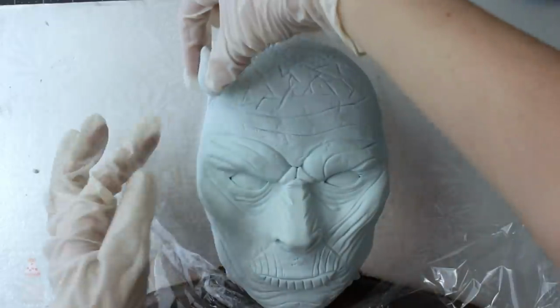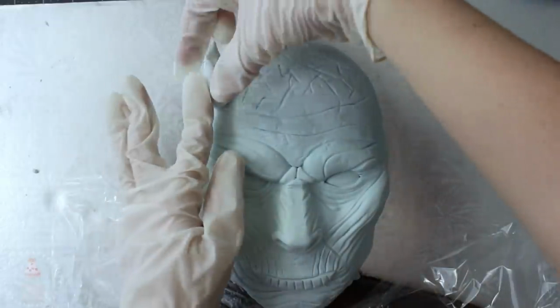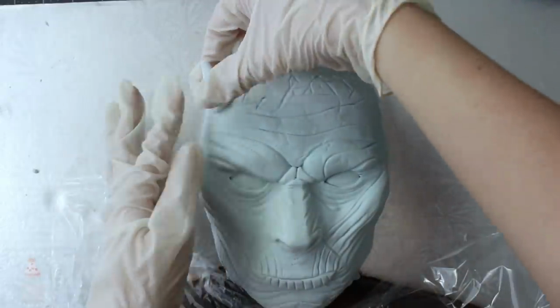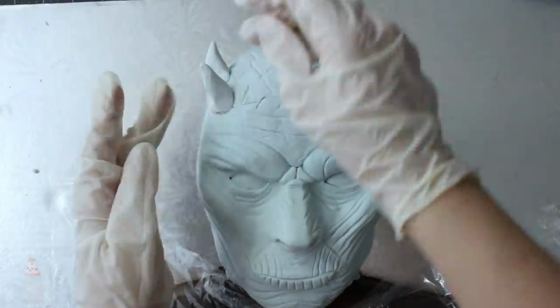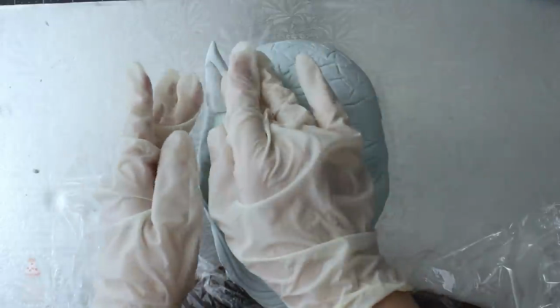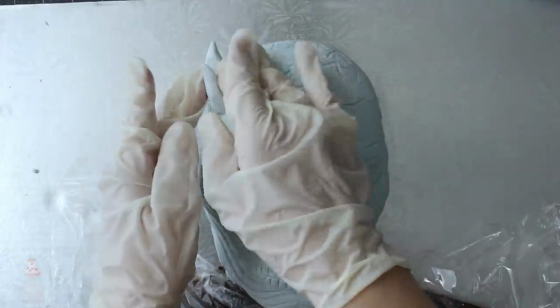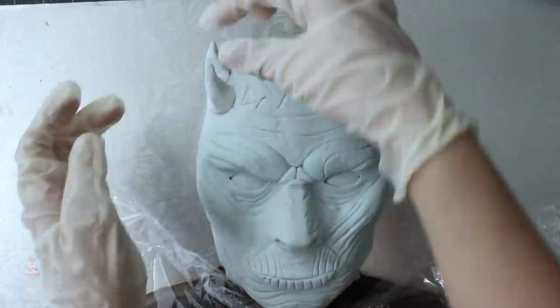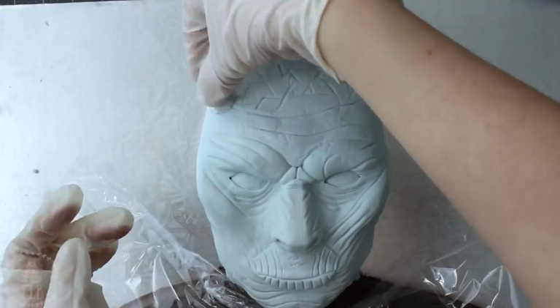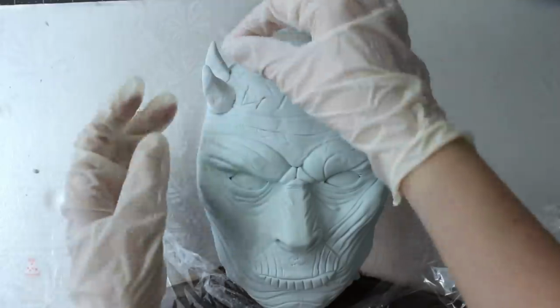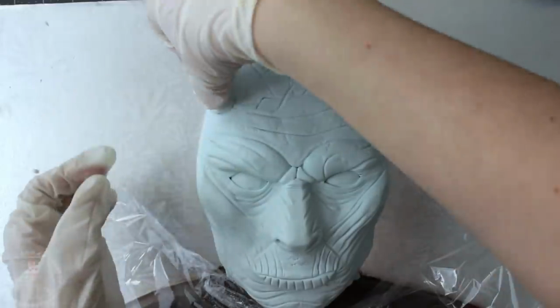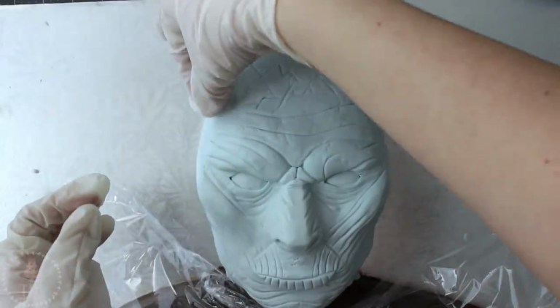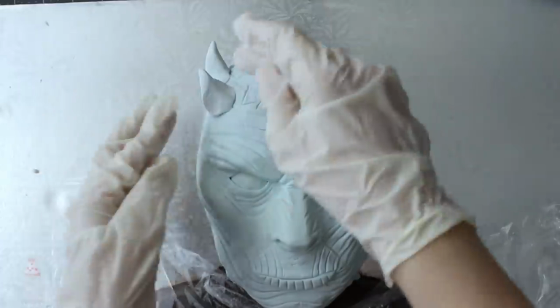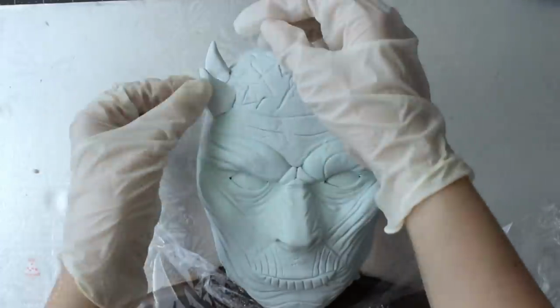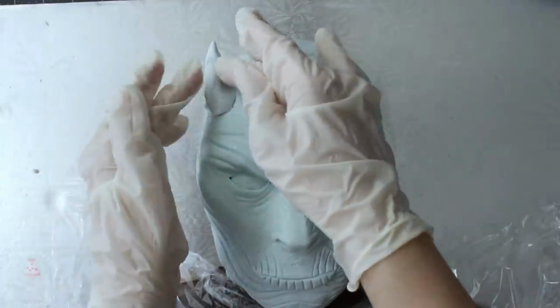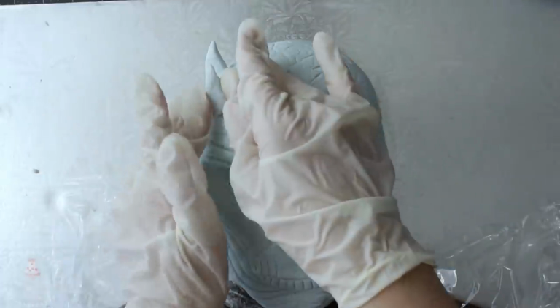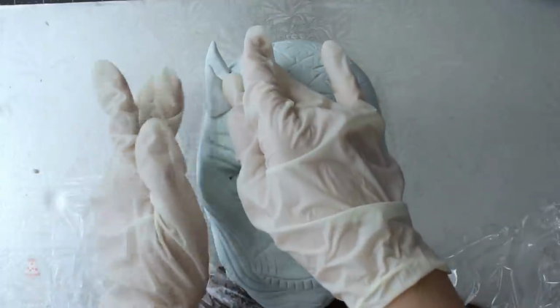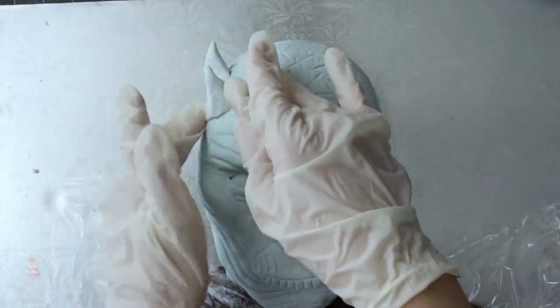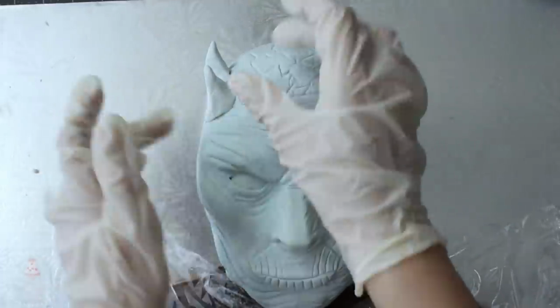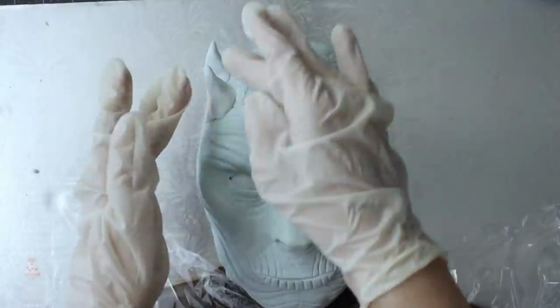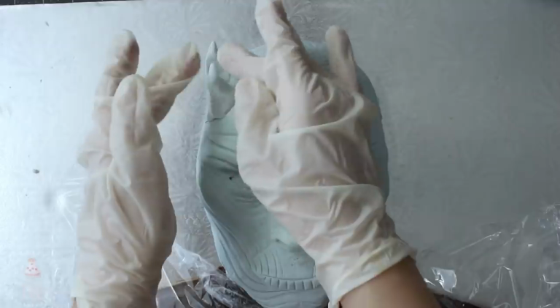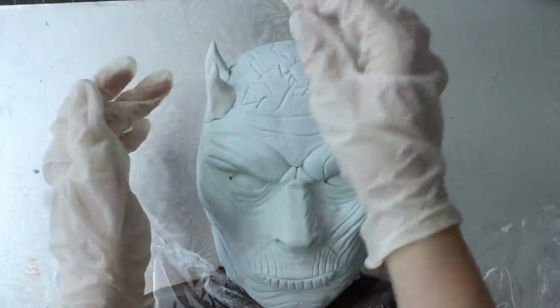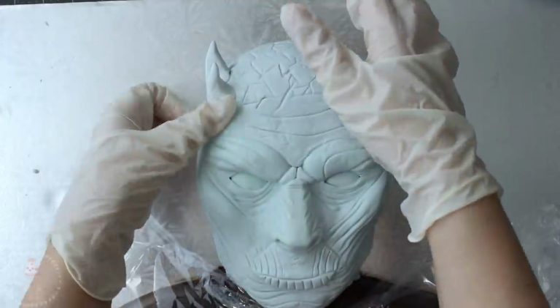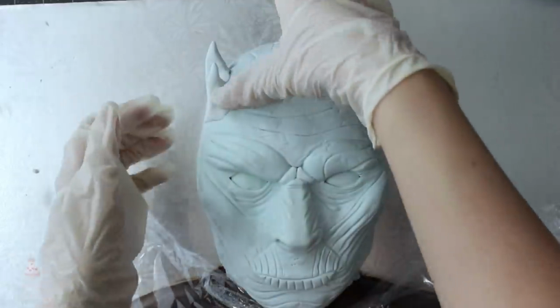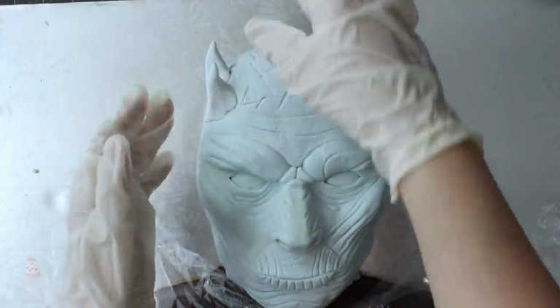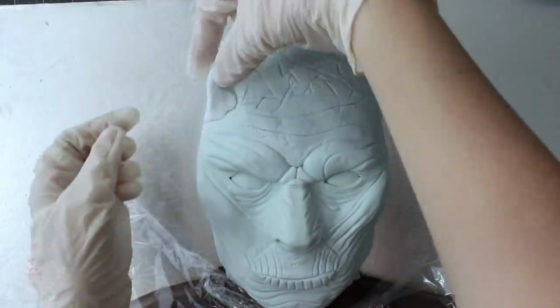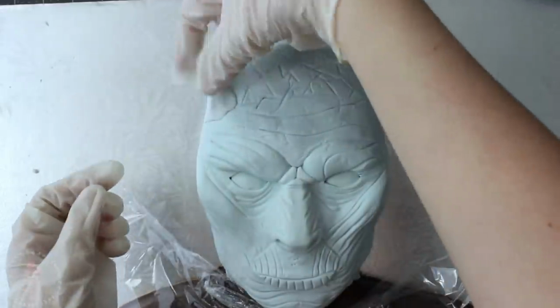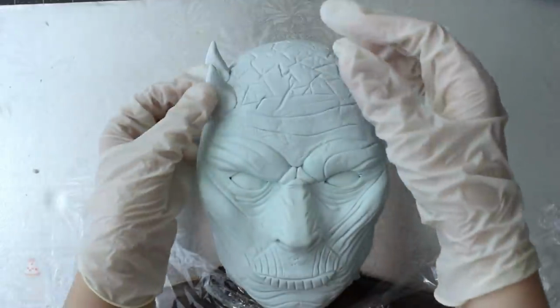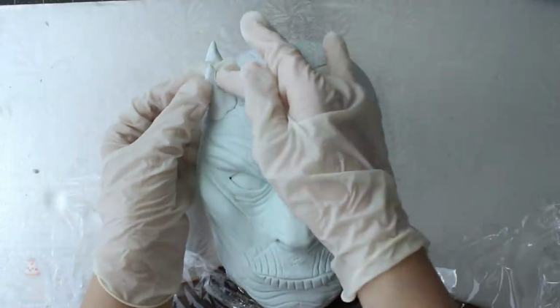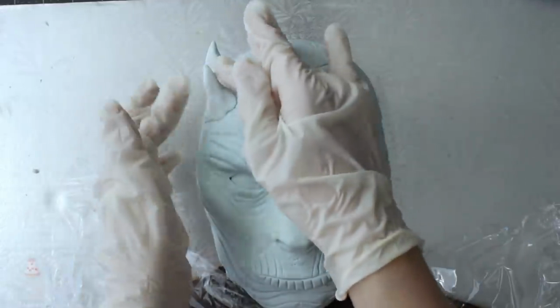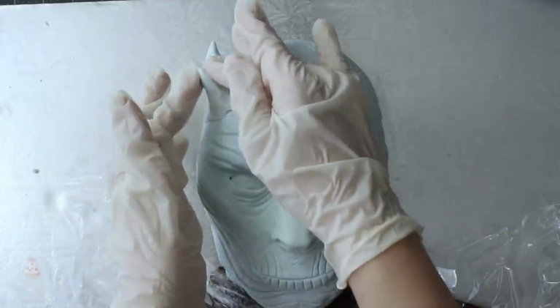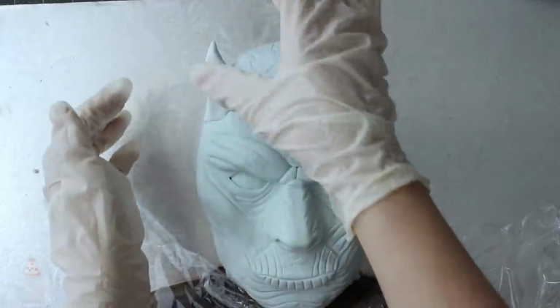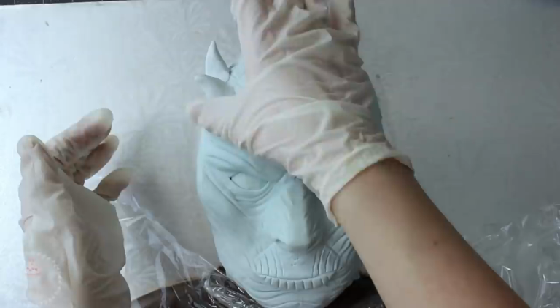I rolled out different-sized cone shapes for the horns on his head. A couple of pictures I looked at had fewer horns, others had more, so I used them as a rough guide but basically just added what I wanted to.